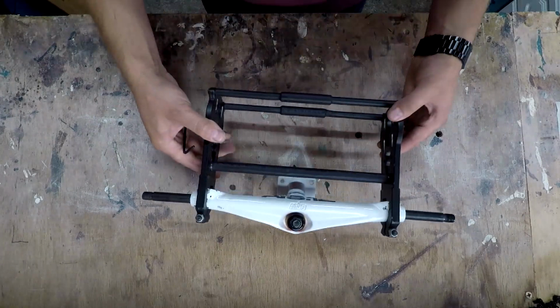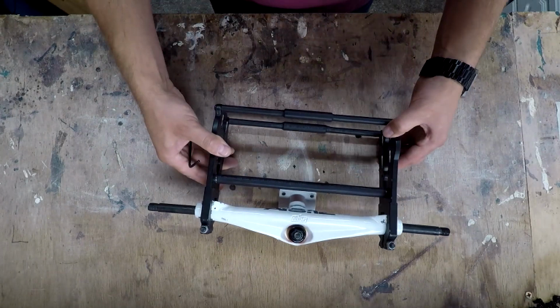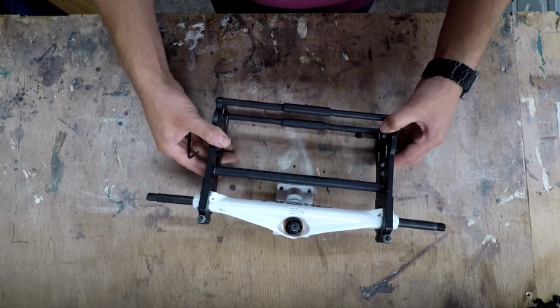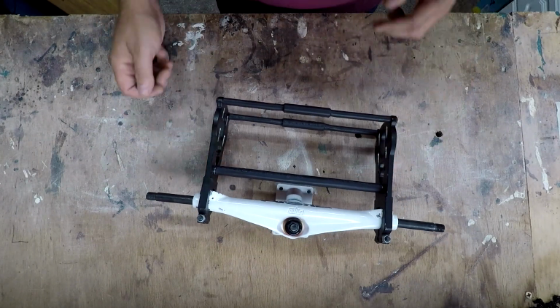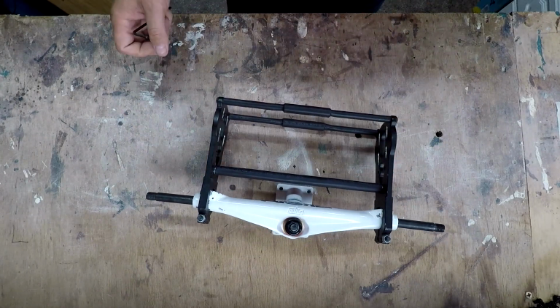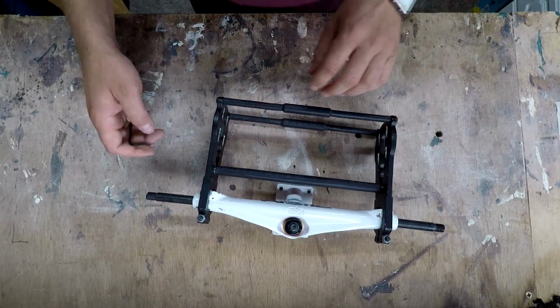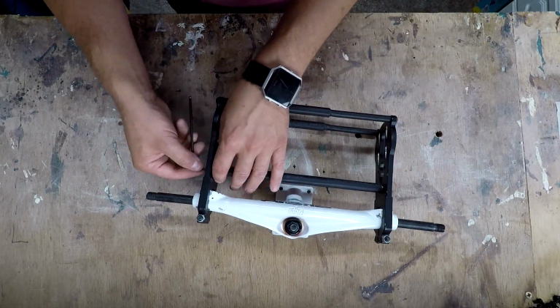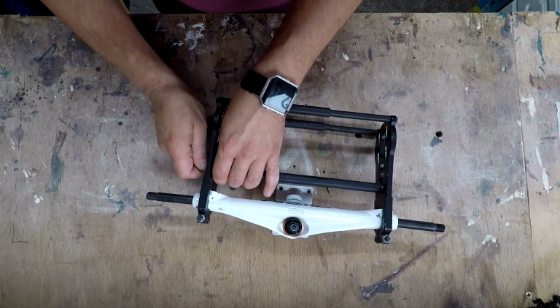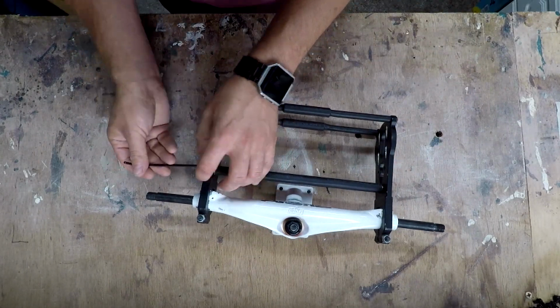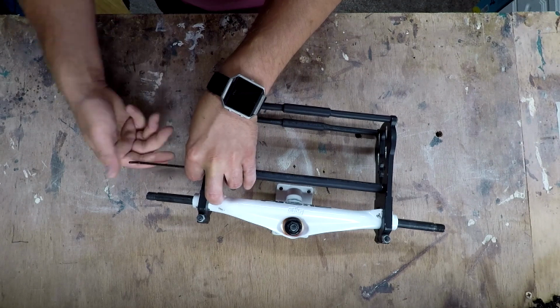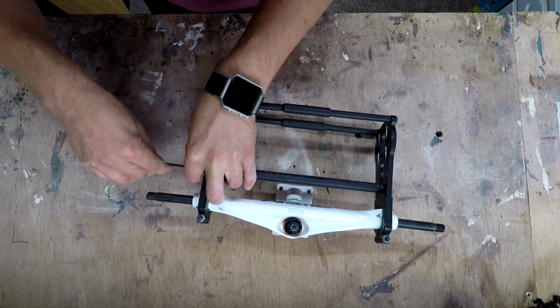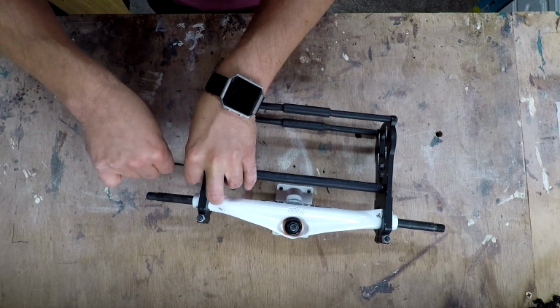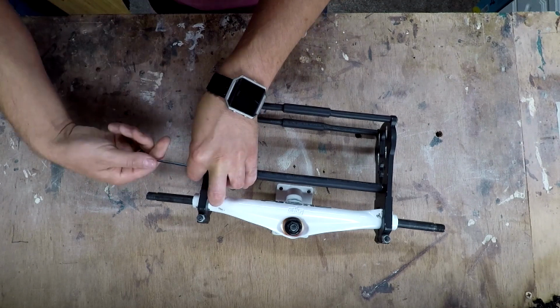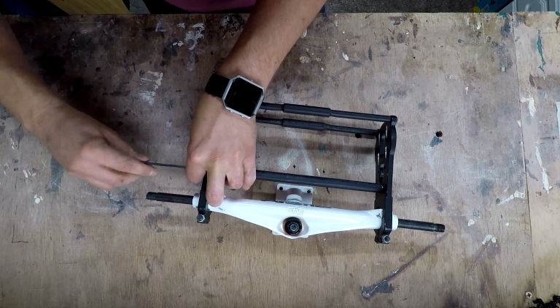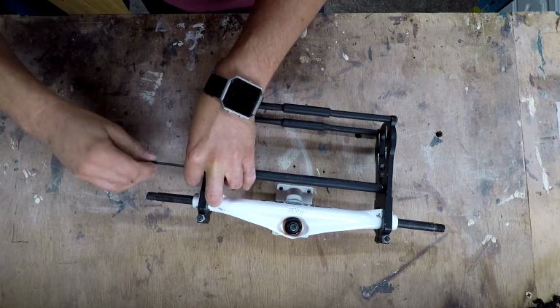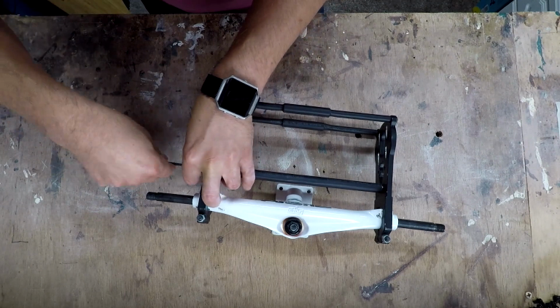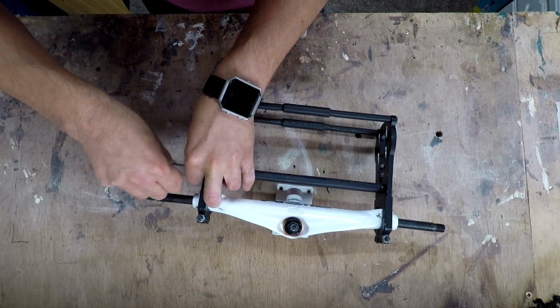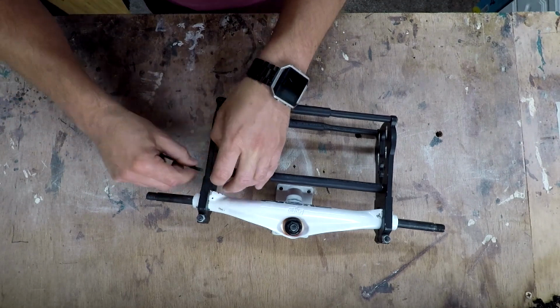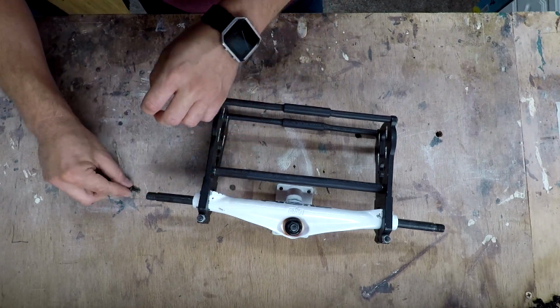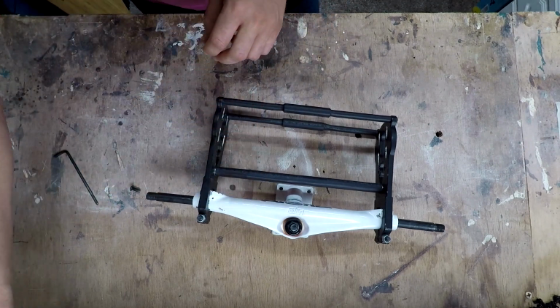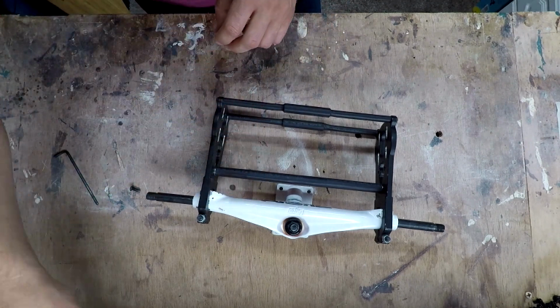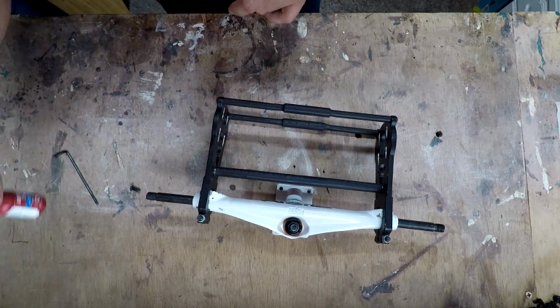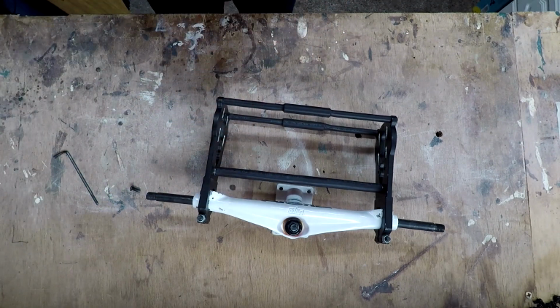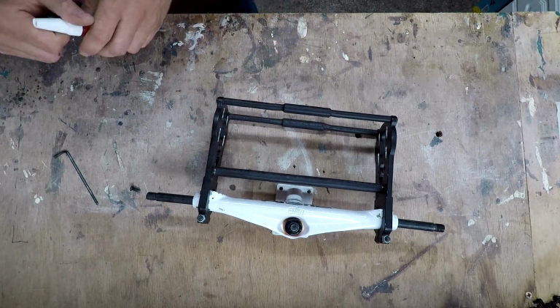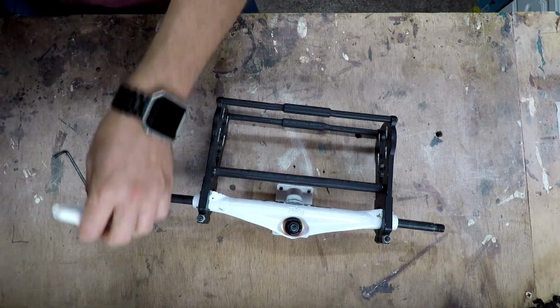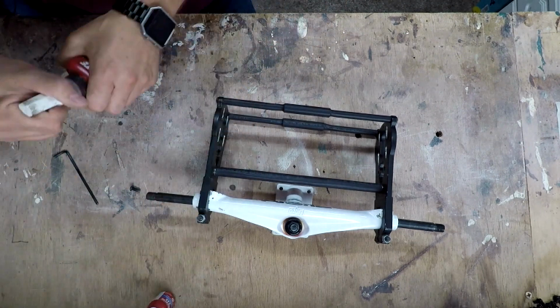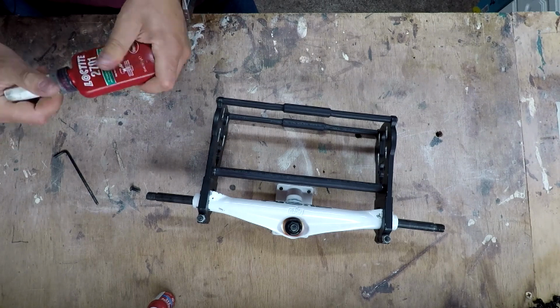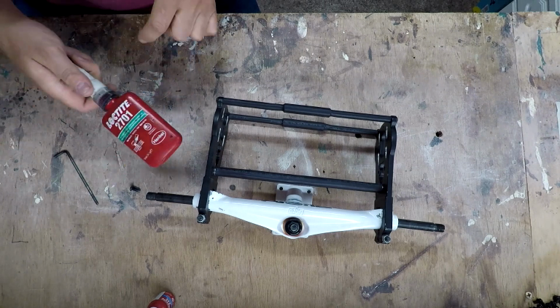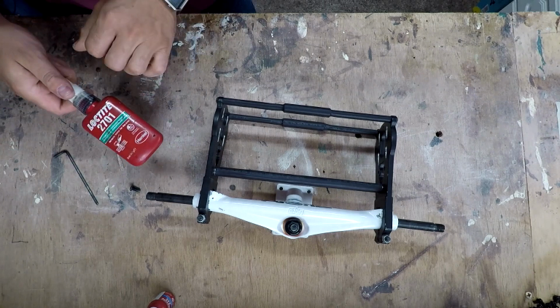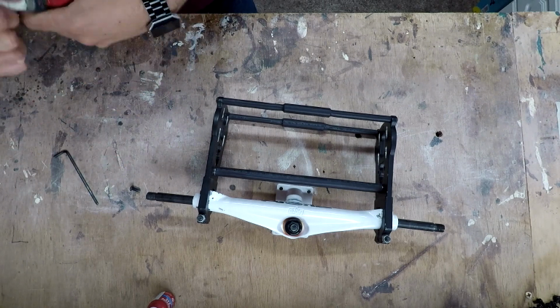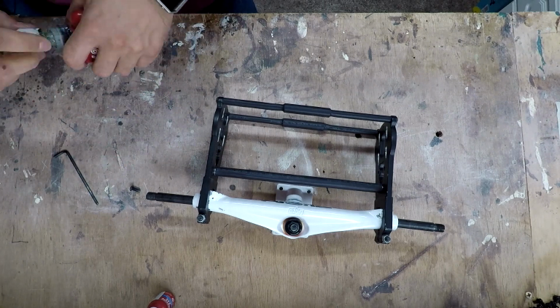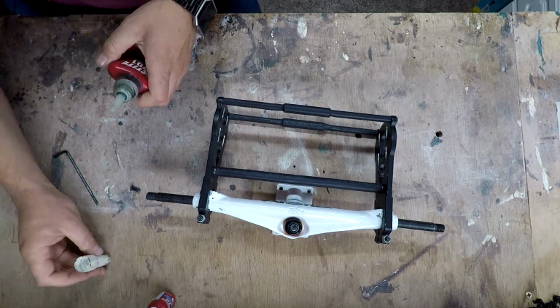Hello and welcome back to my DIY build. In this video I'm going to be fitting all the trucks together and fitting the heat sinks onto the battery case that I made in the previous videos.